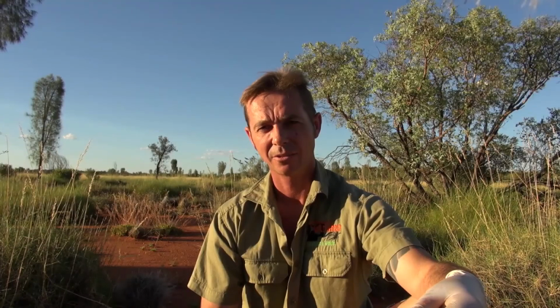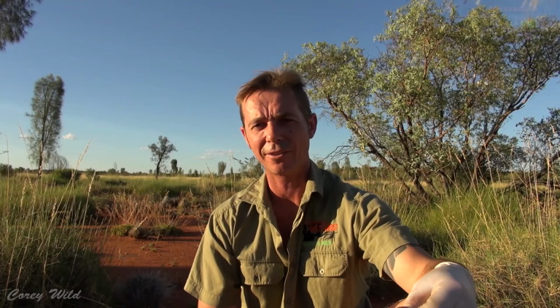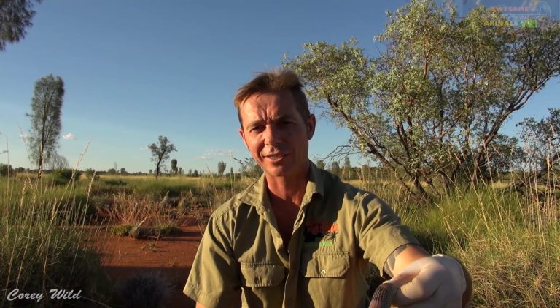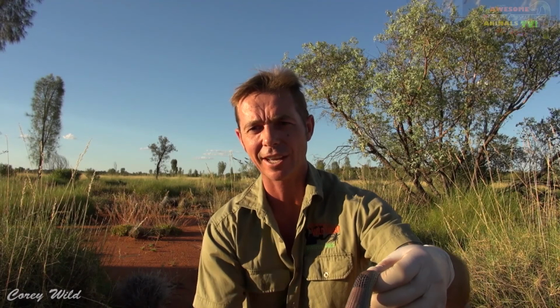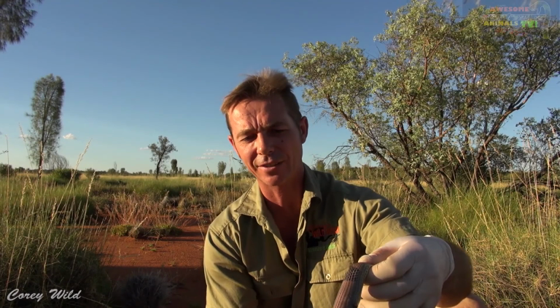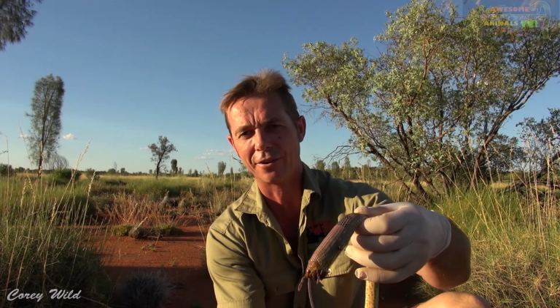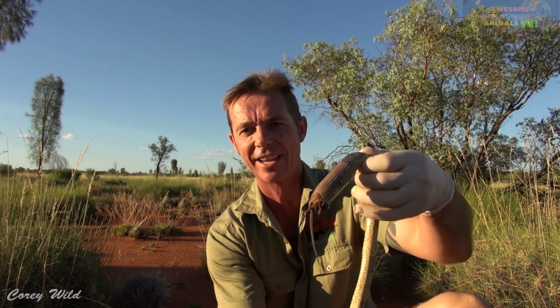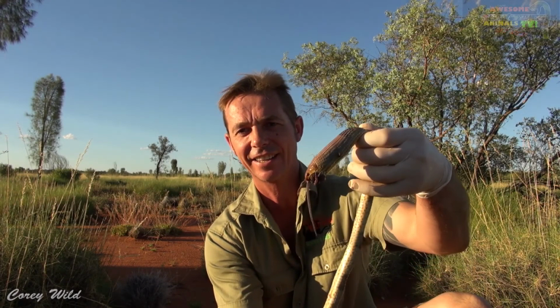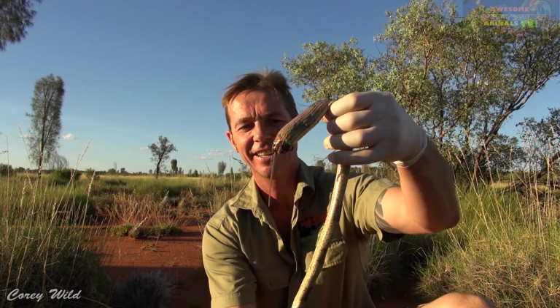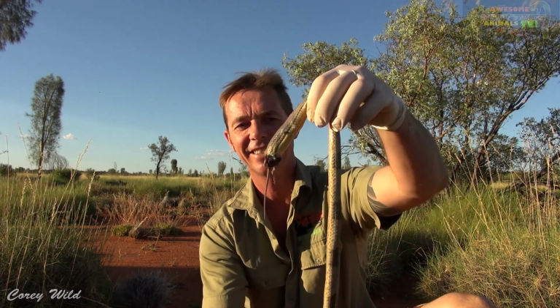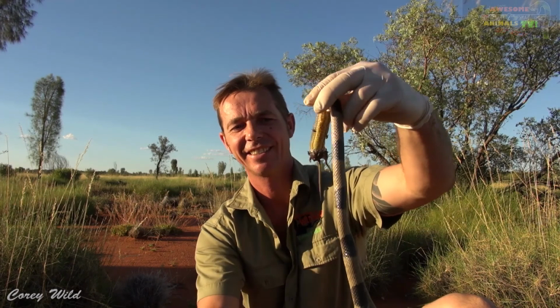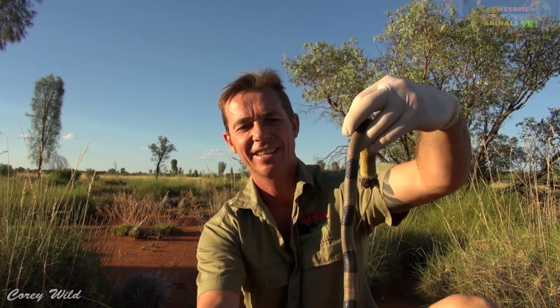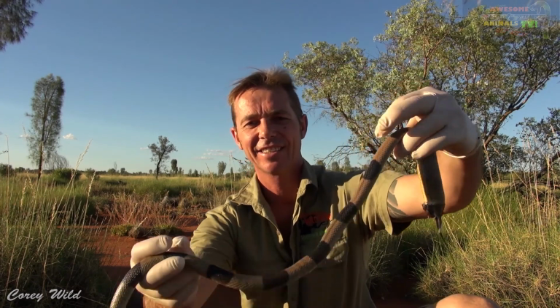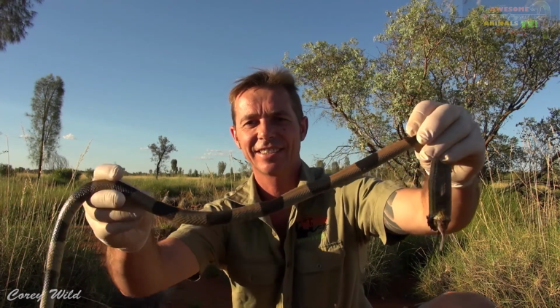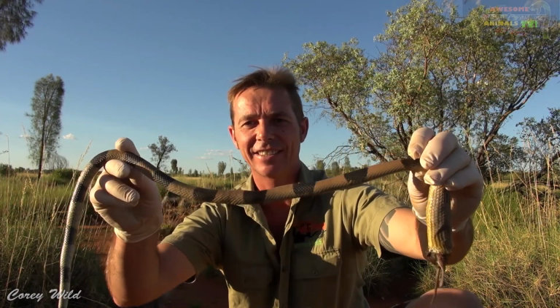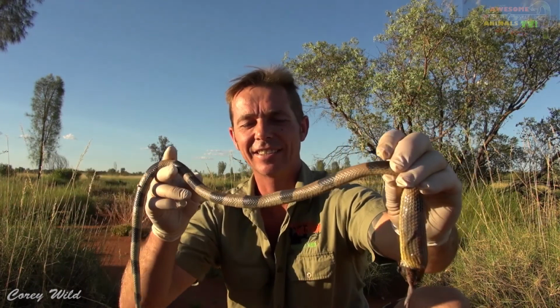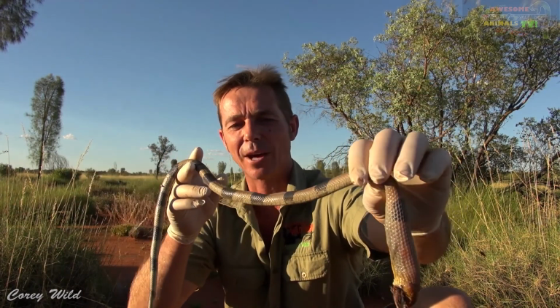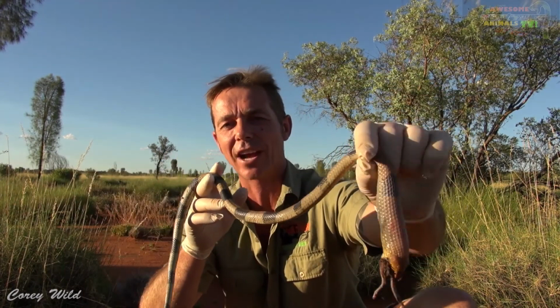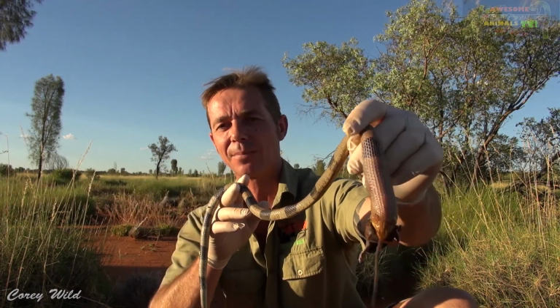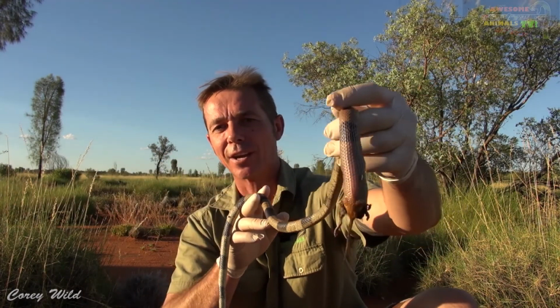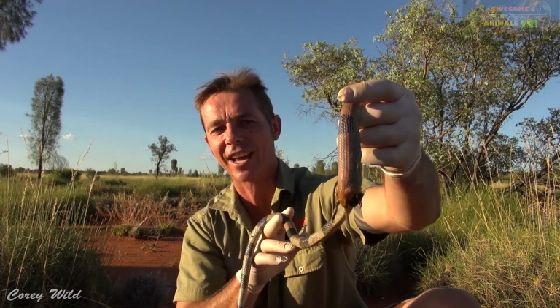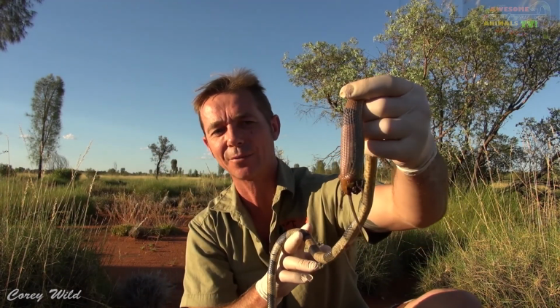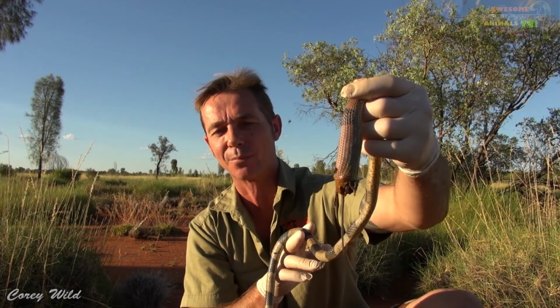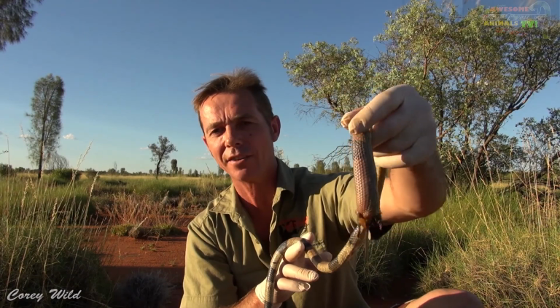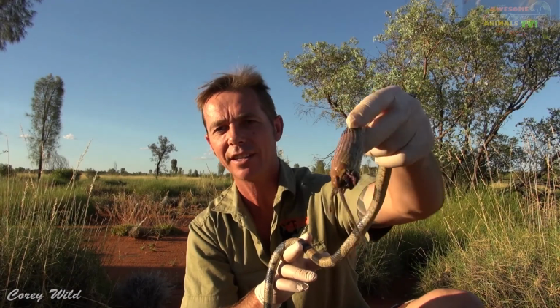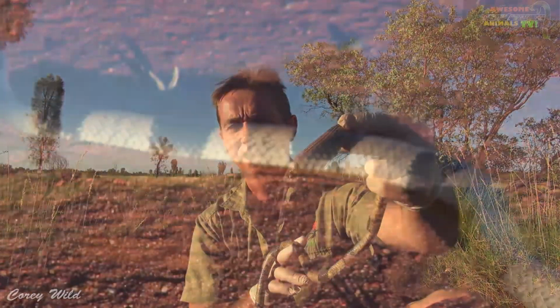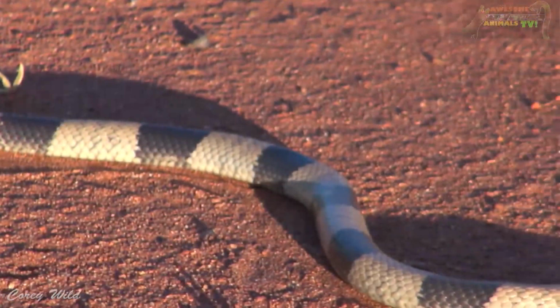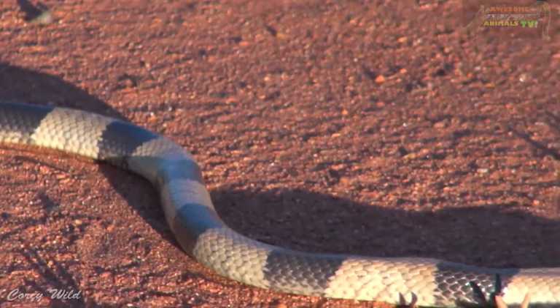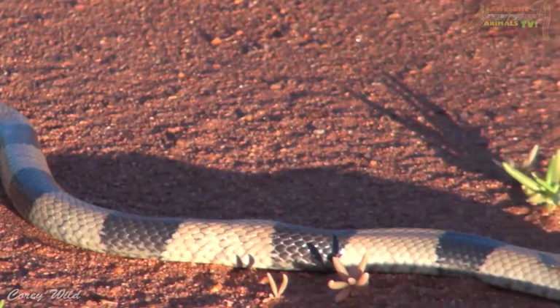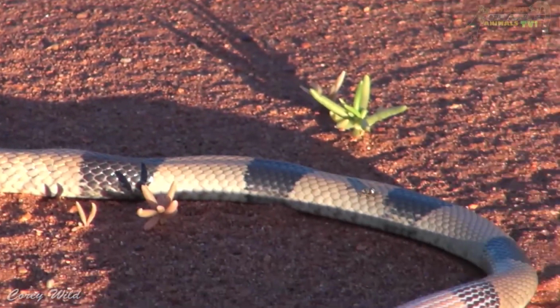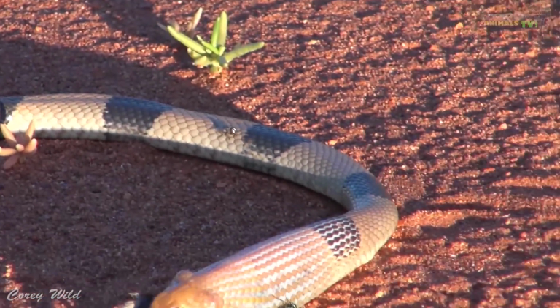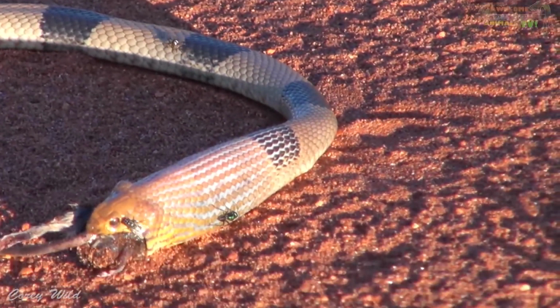Have a look at this — this is something you don't see every day. This is one of Australia's most venomous snakes, a Western Brown. We've come across him and he's actually choked on a mouse, which is really bizarre.